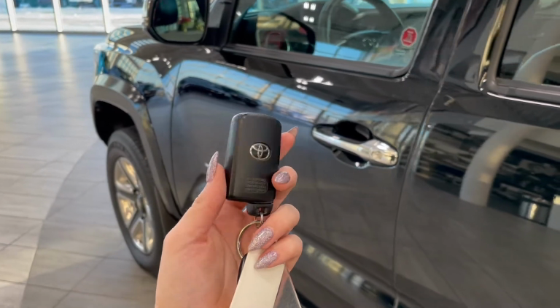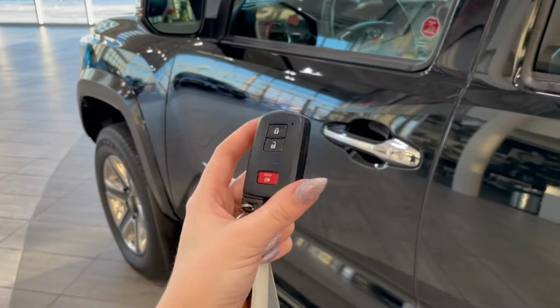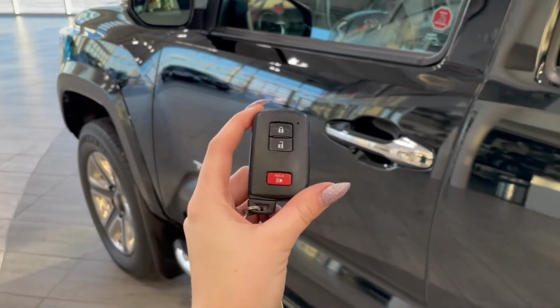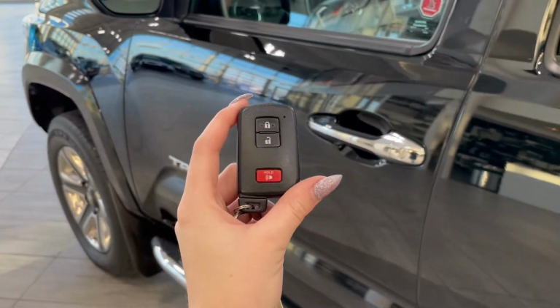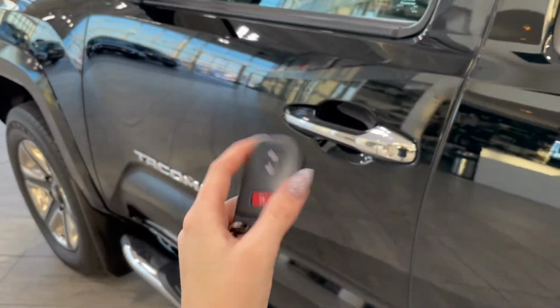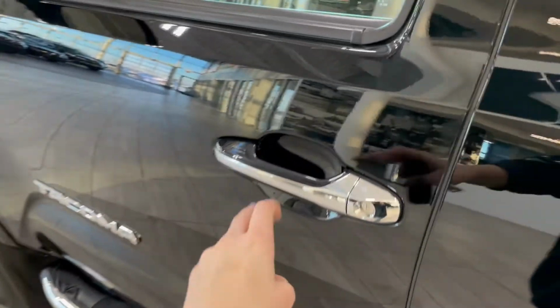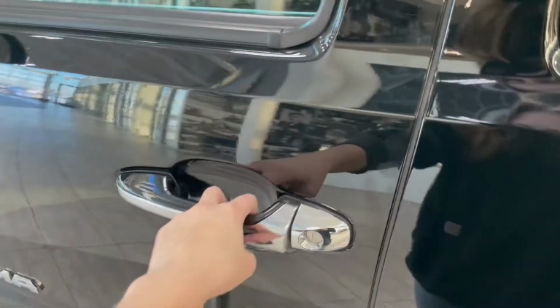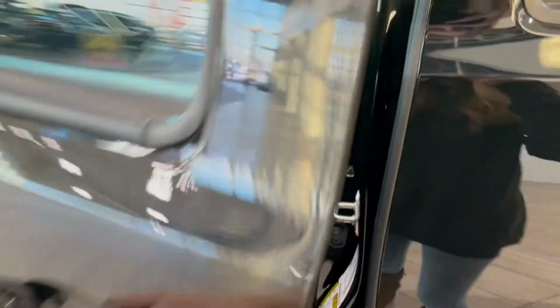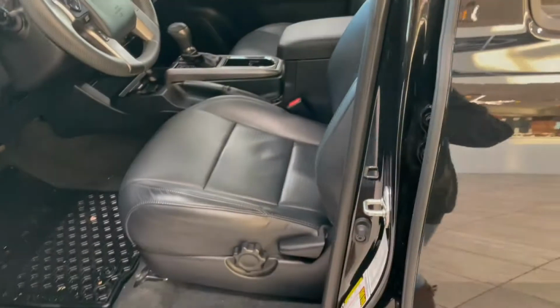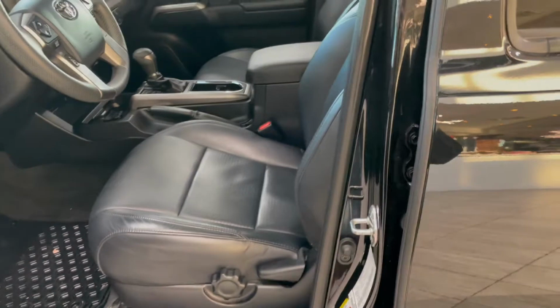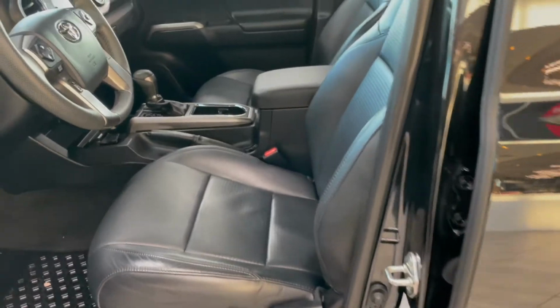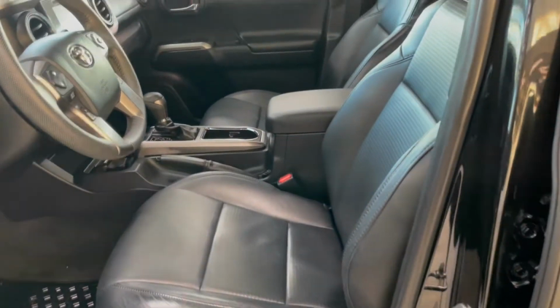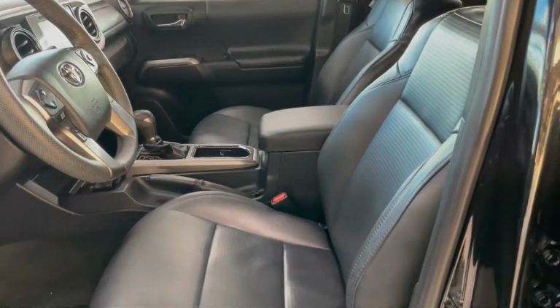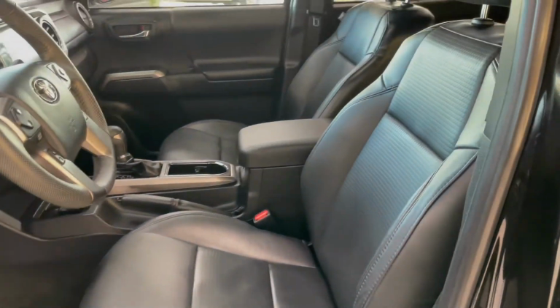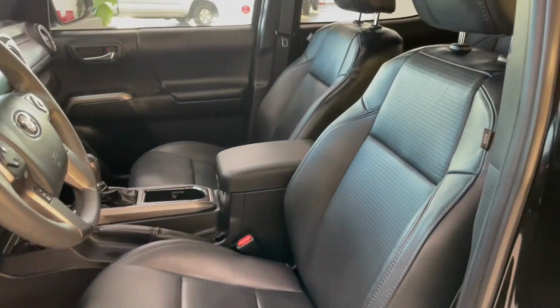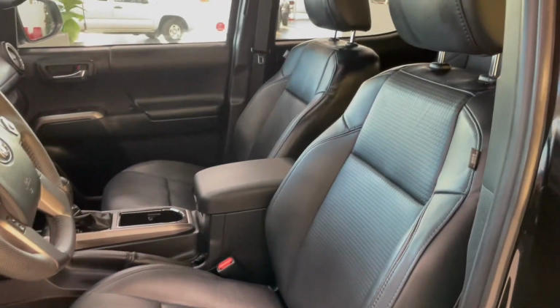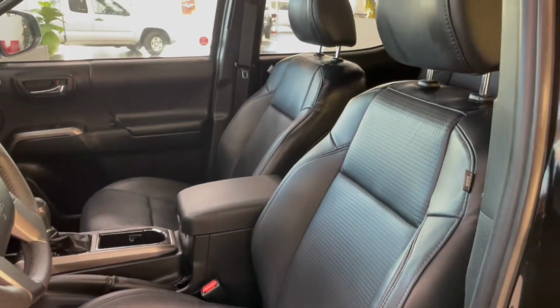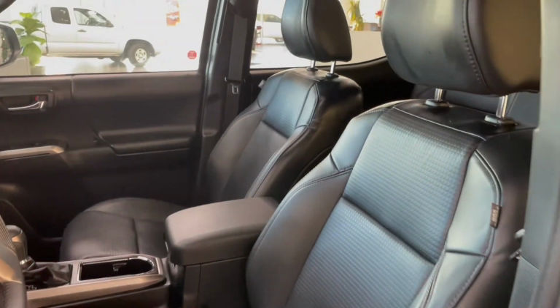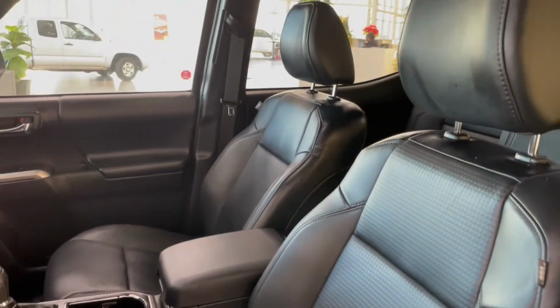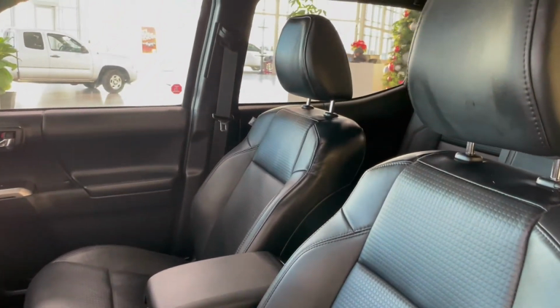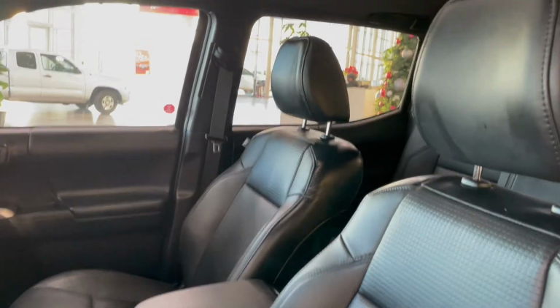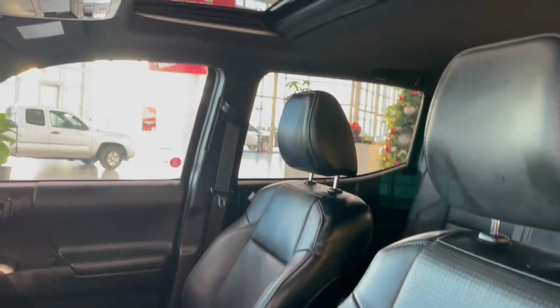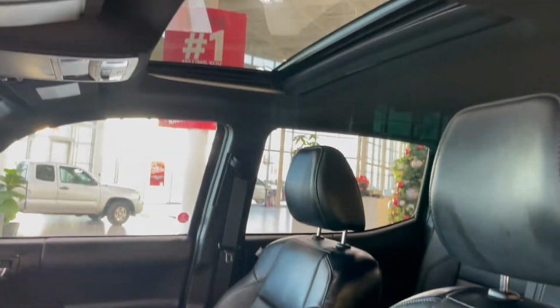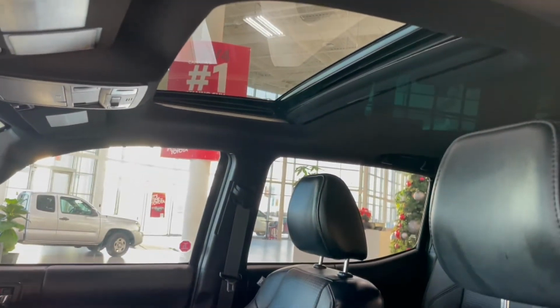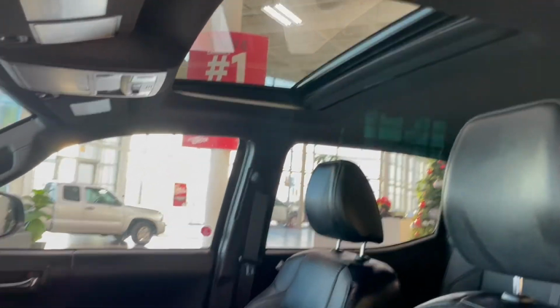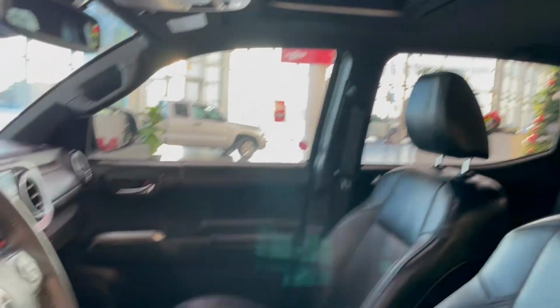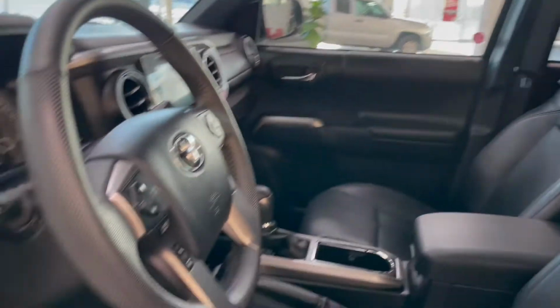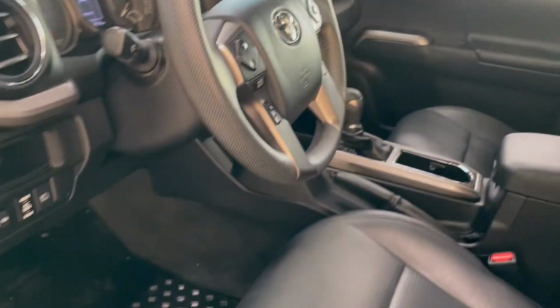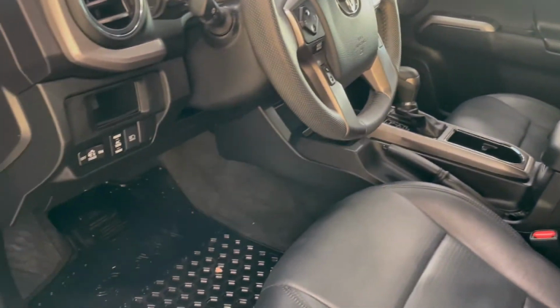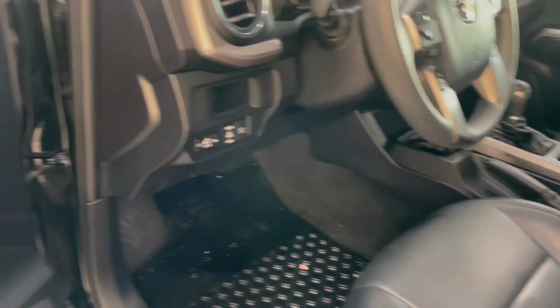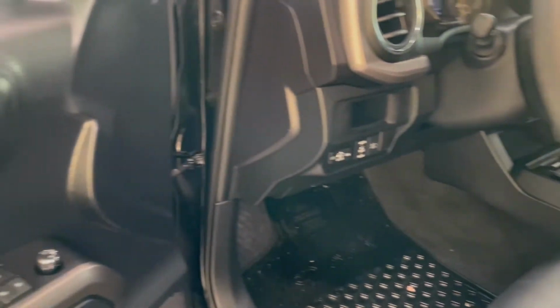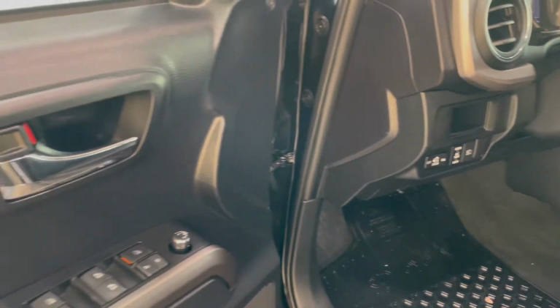Entering the vehicle, we have our key with lock and unlock. Taking a first look inside, we've got black SoftEx interior. This Tacoma also comes equipped with a power moonroof, all-weather floor mats, and power windows.